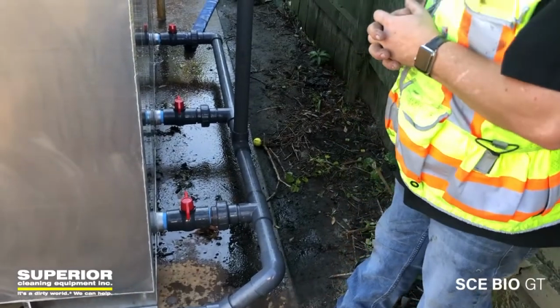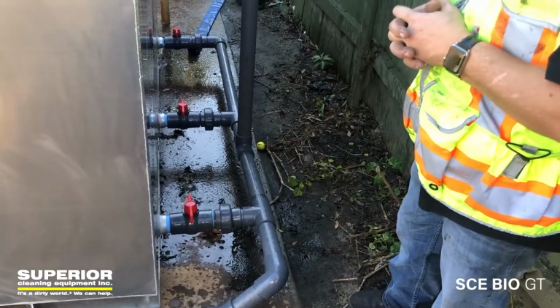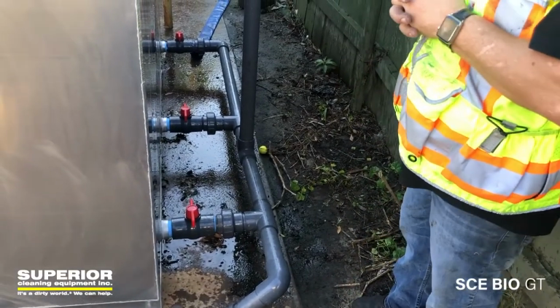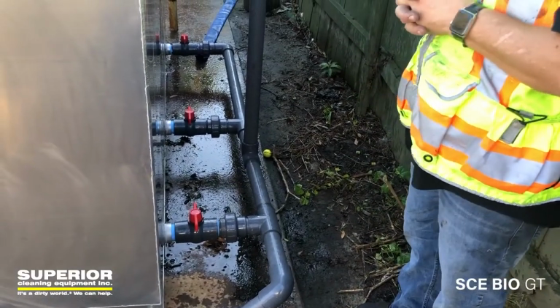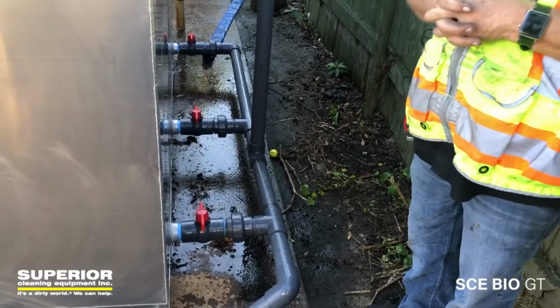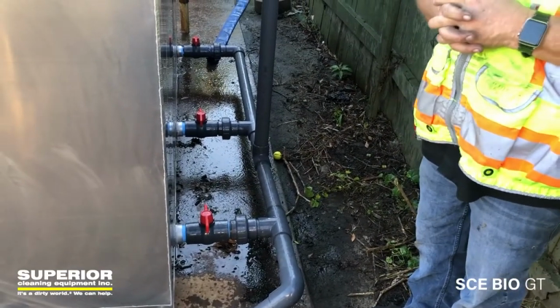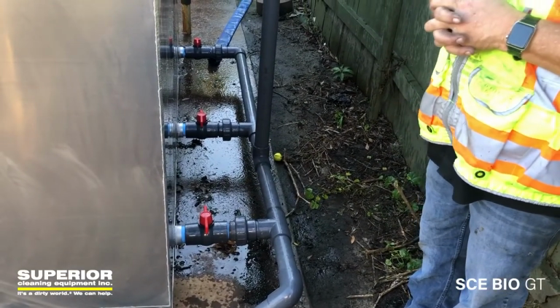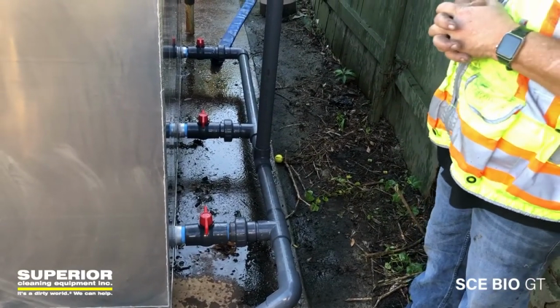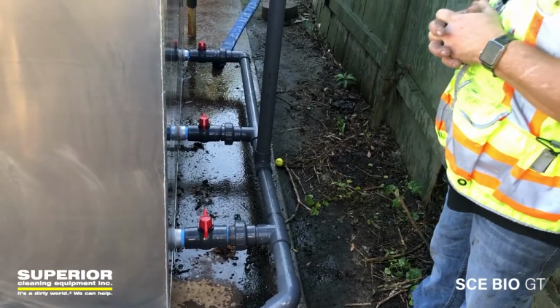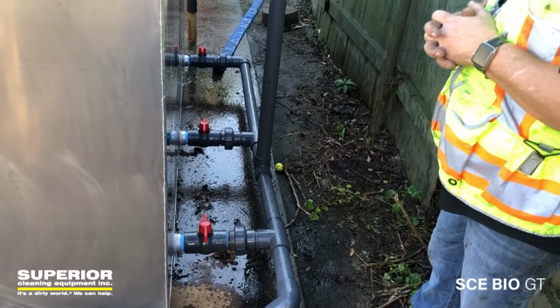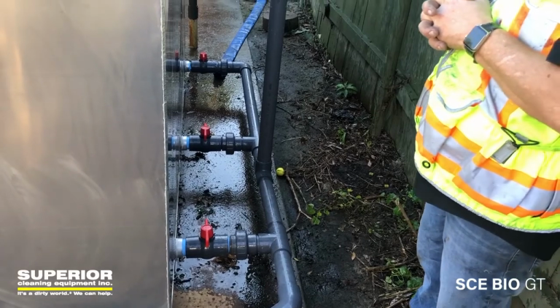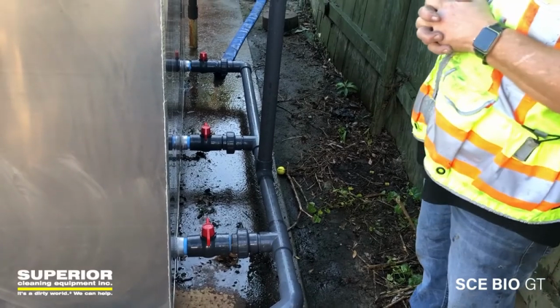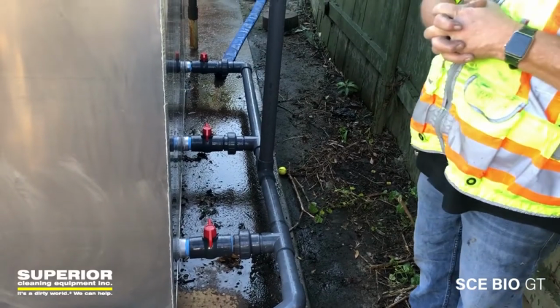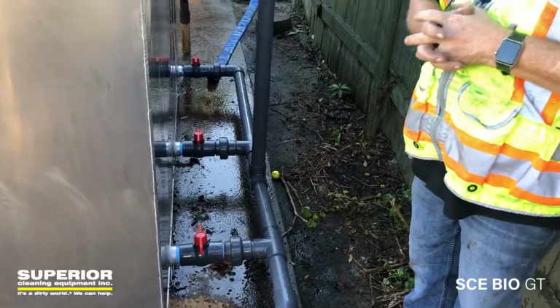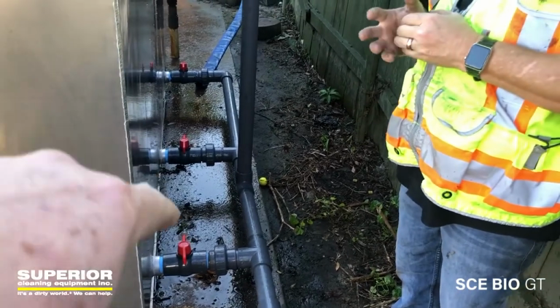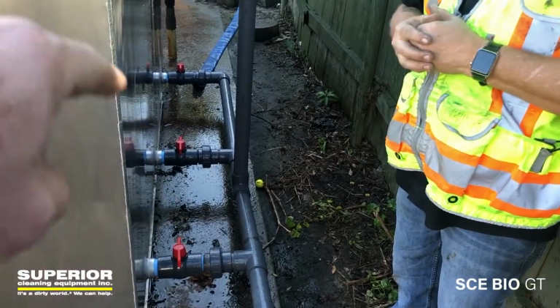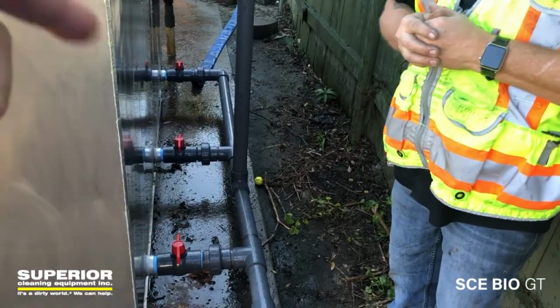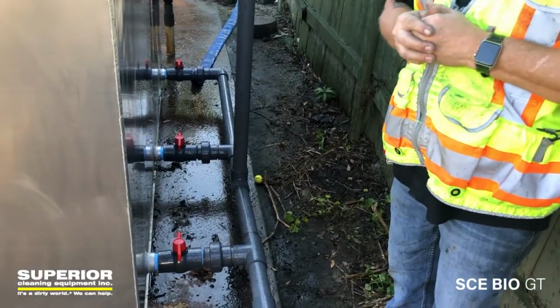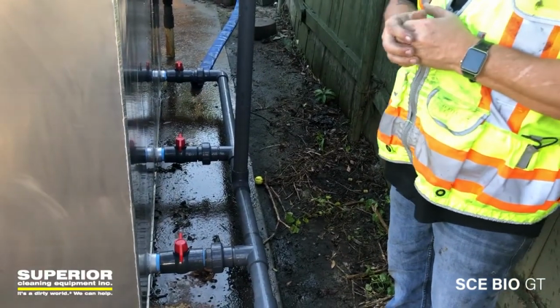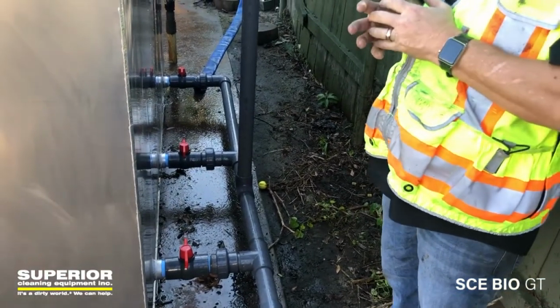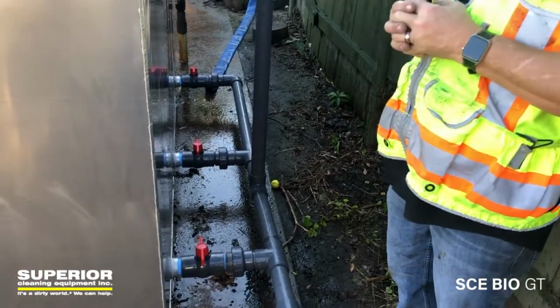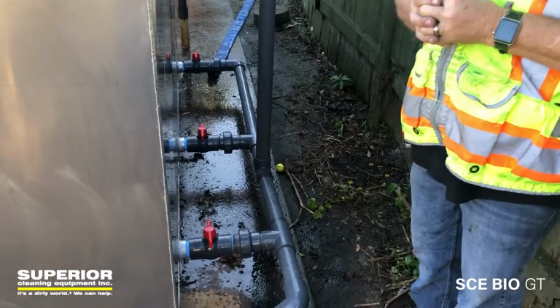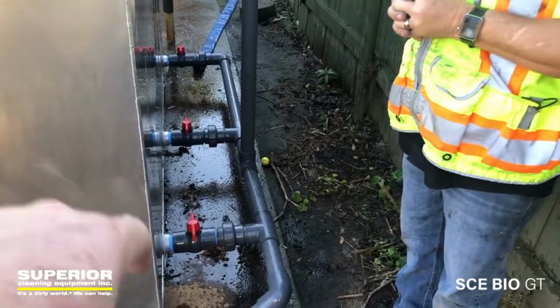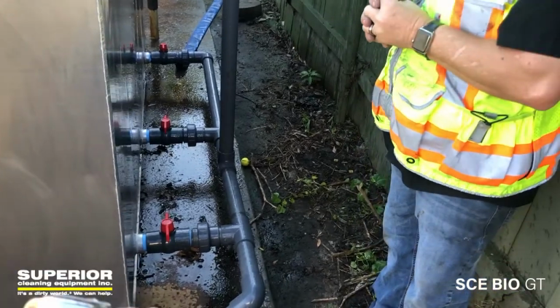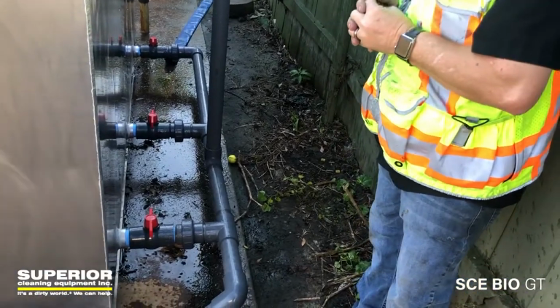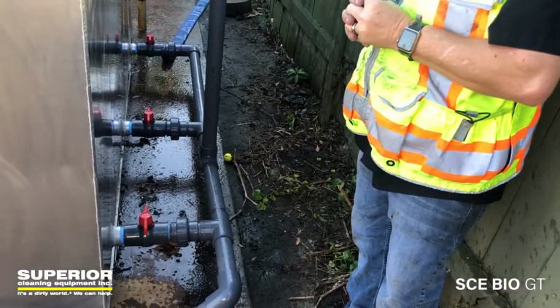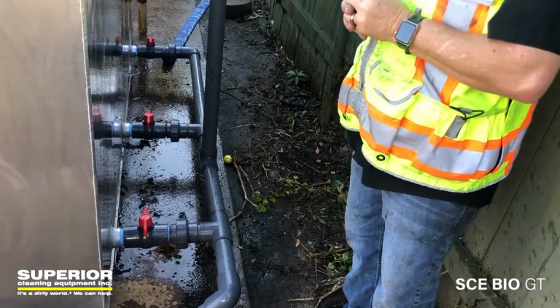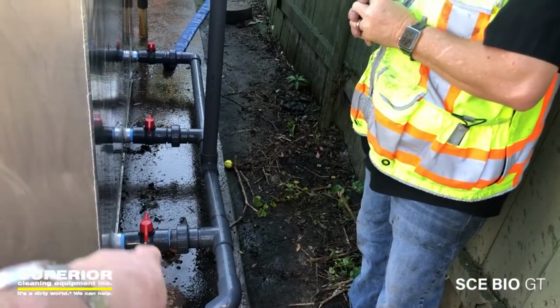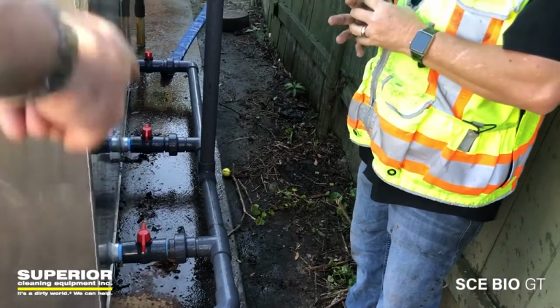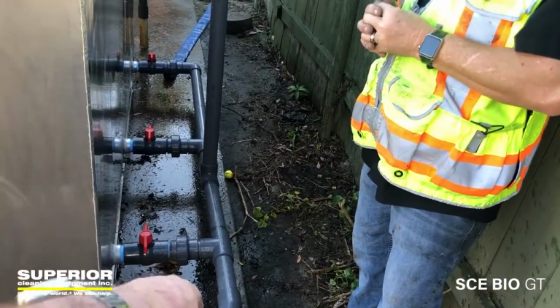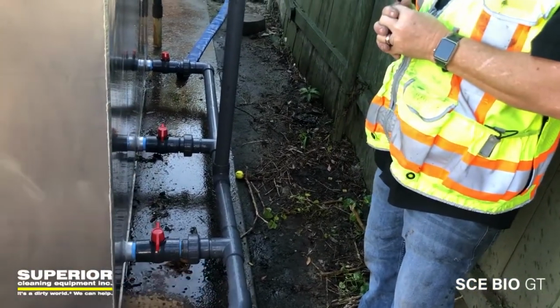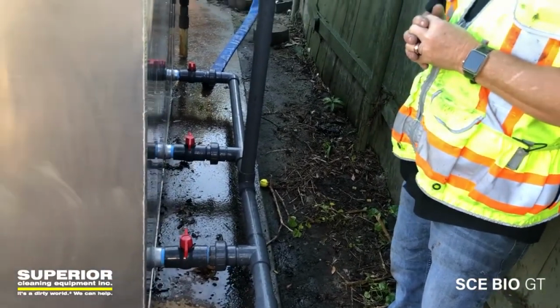As an option — which this customer didn't choose — we offer an electric auto purge valve that will dump the sludge once or twice a day, whatever interval we want. You just put it on the end, open these valves, and it pops open automatically.